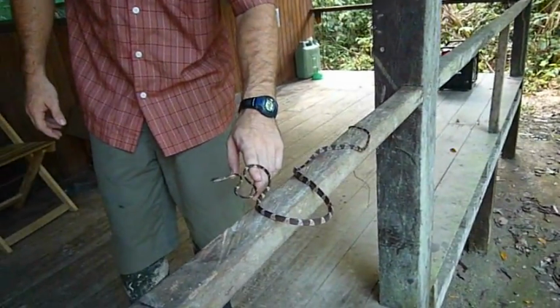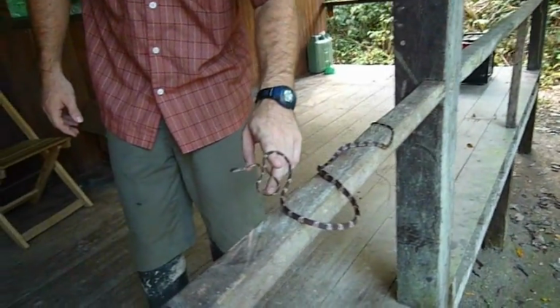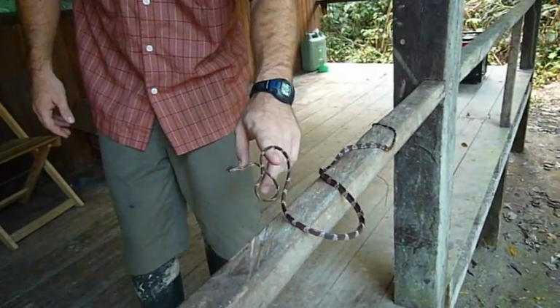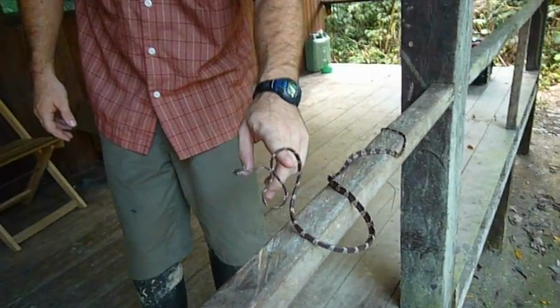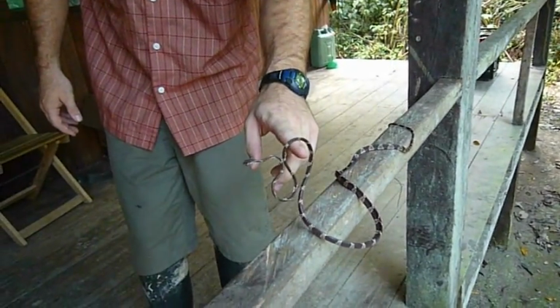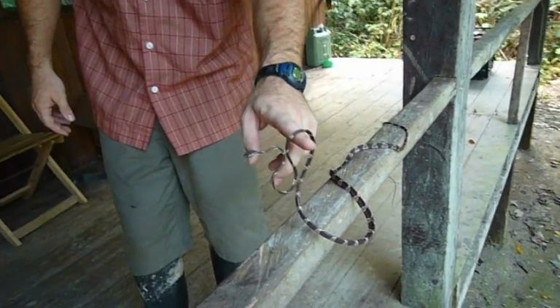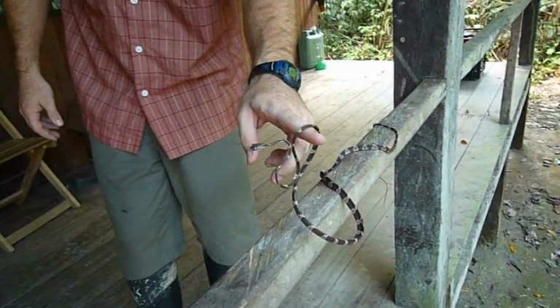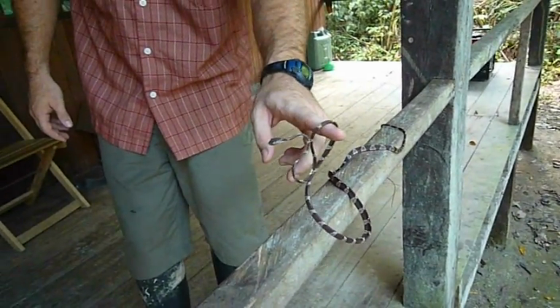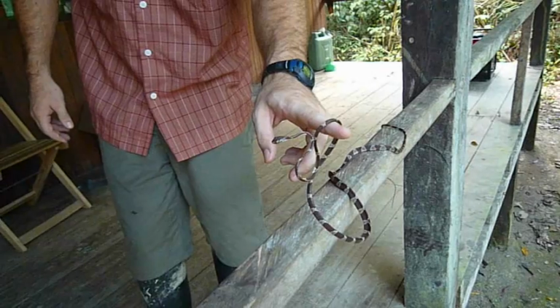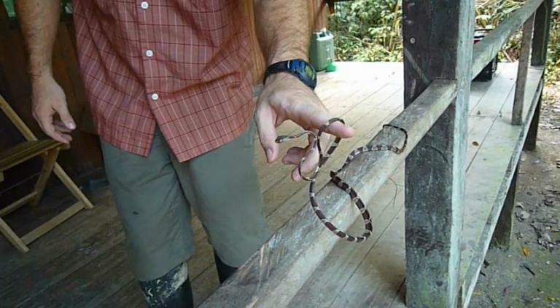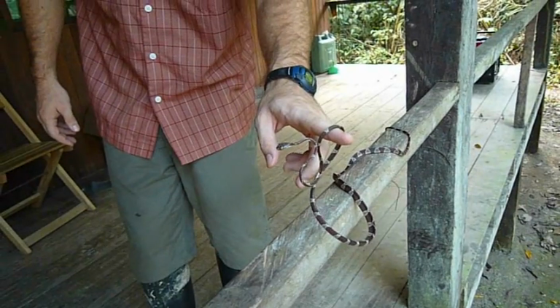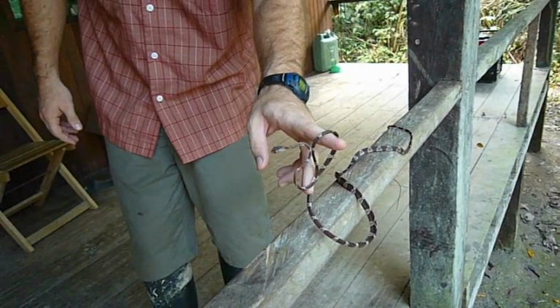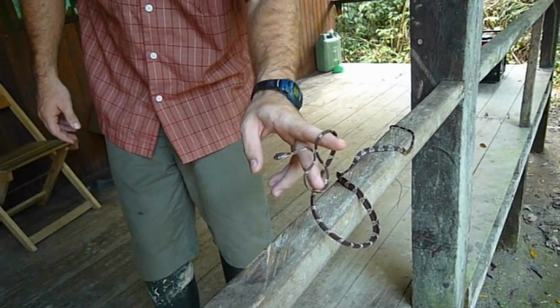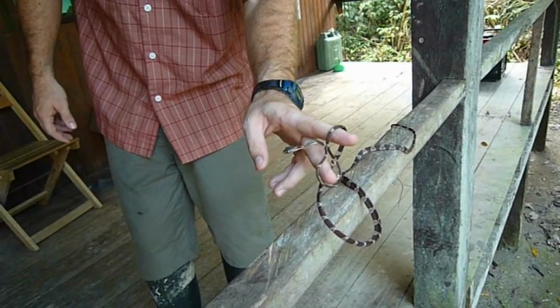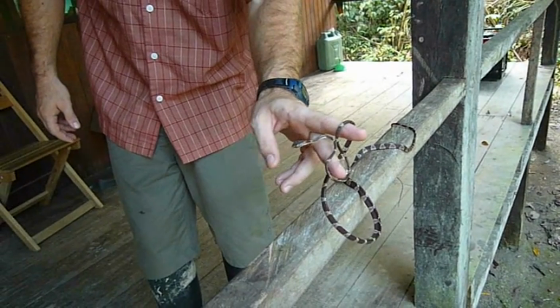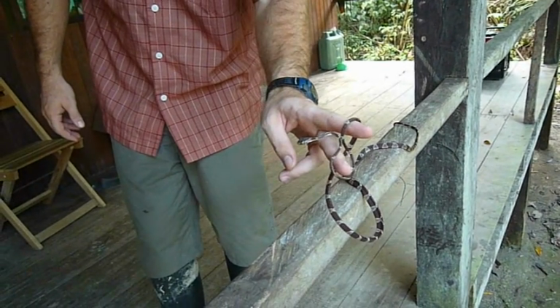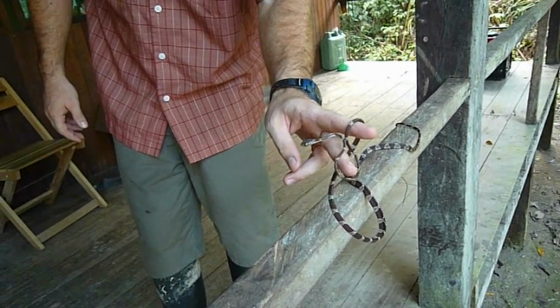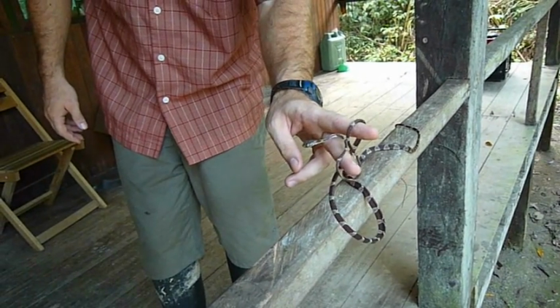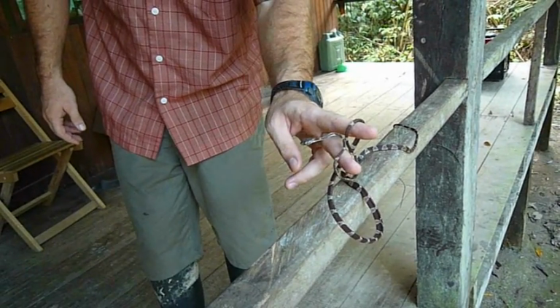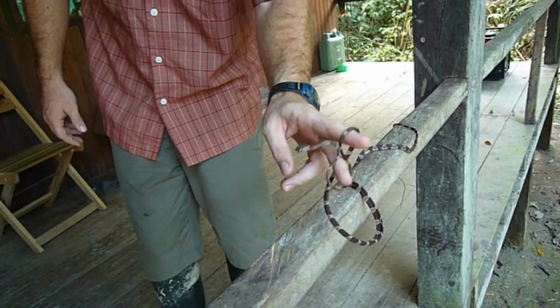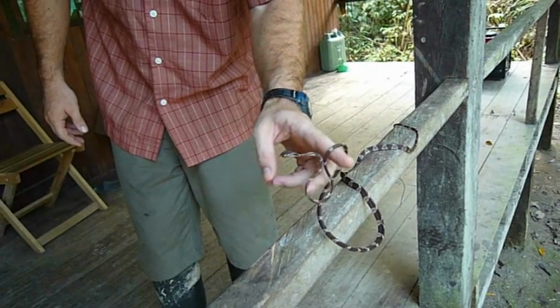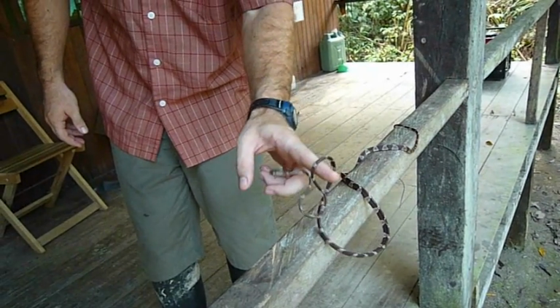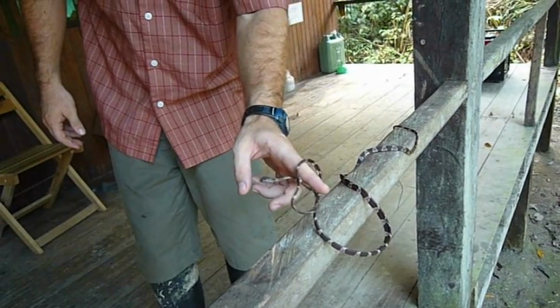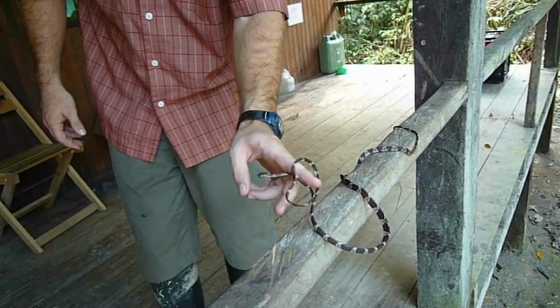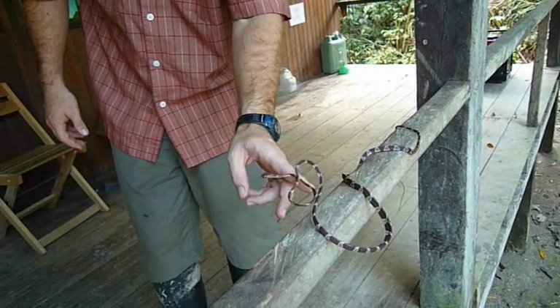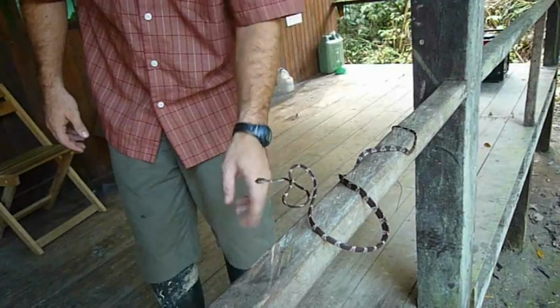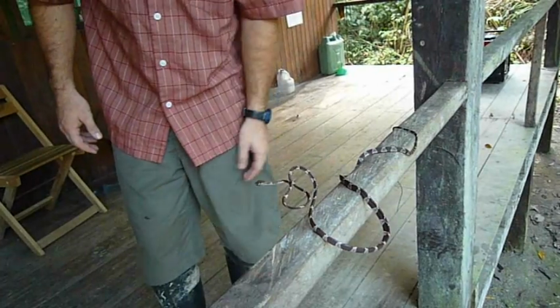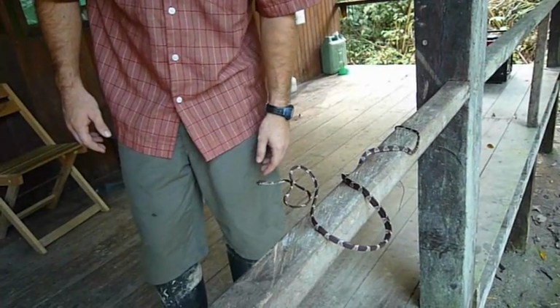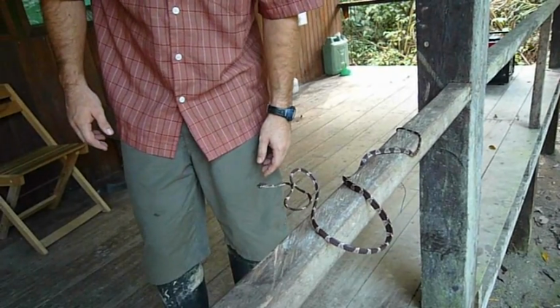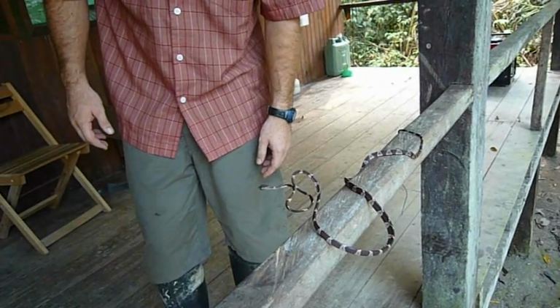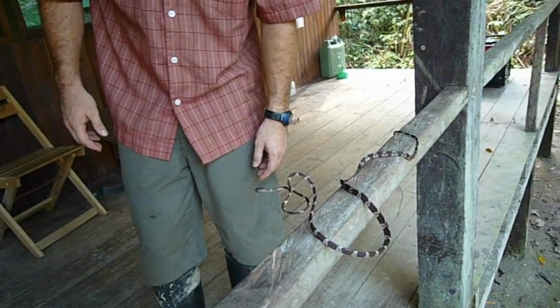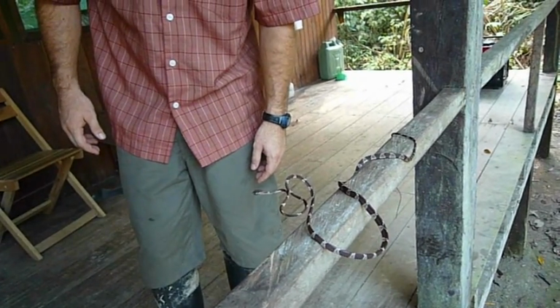Just a really unique snake that you don't see every day. It's a little bit camera shy.